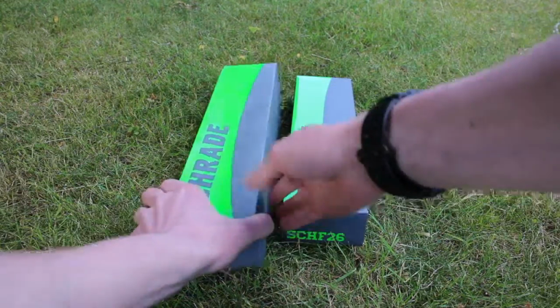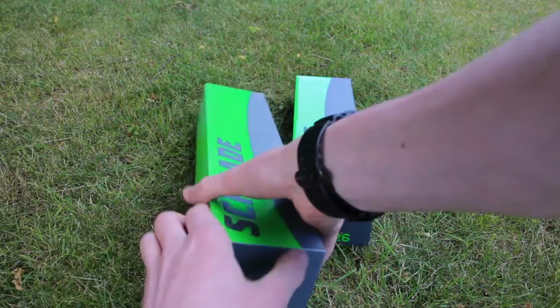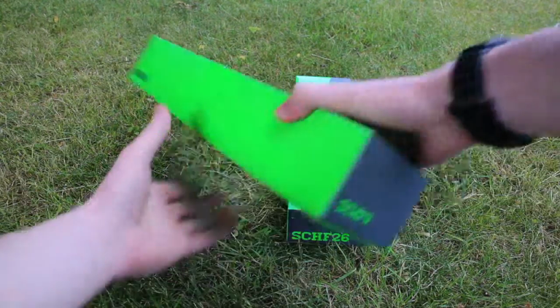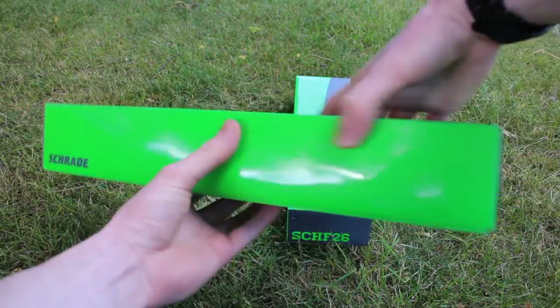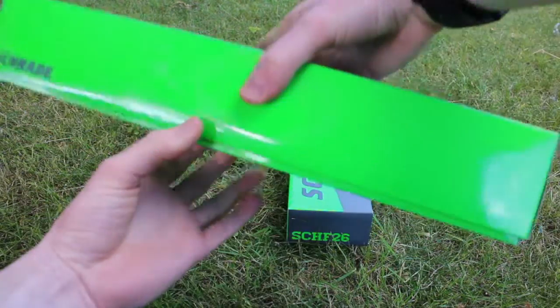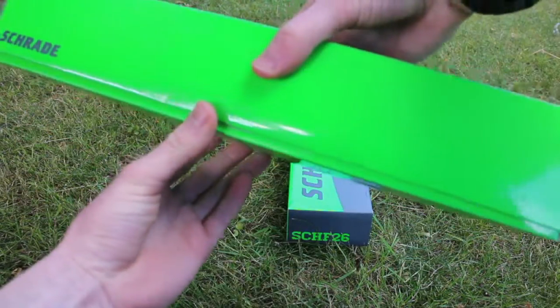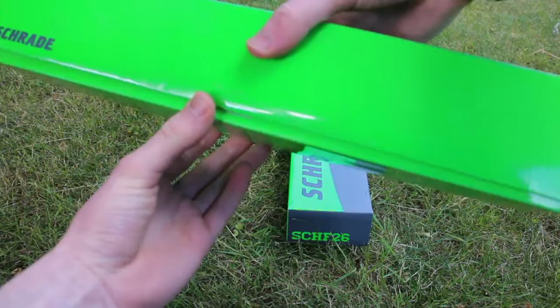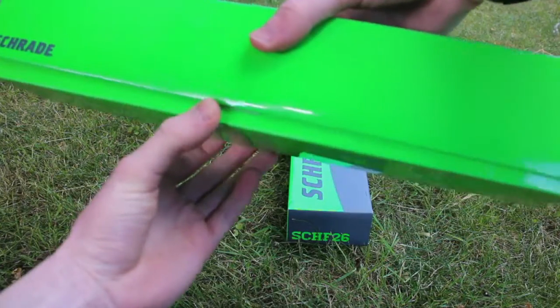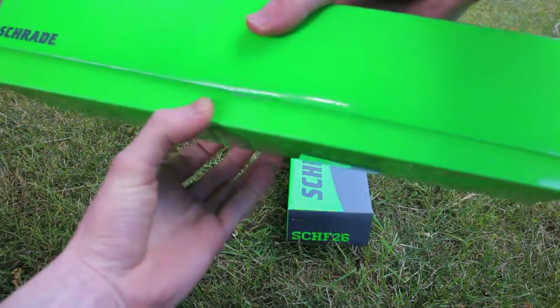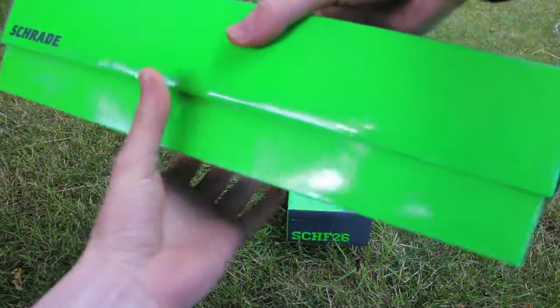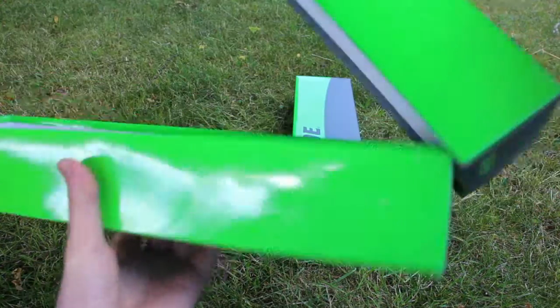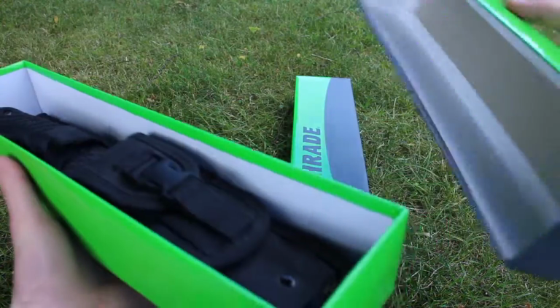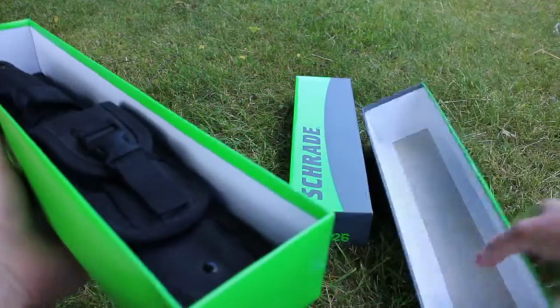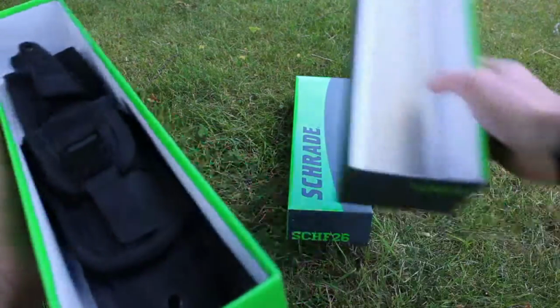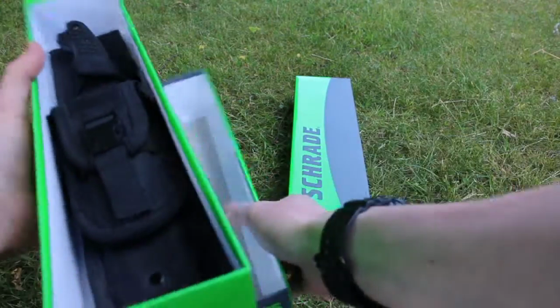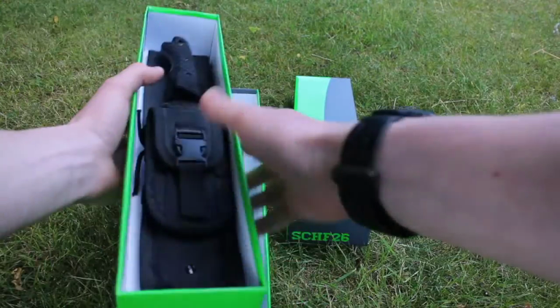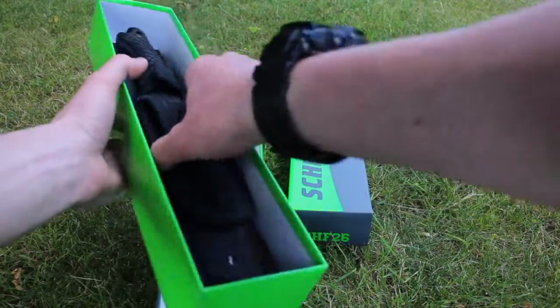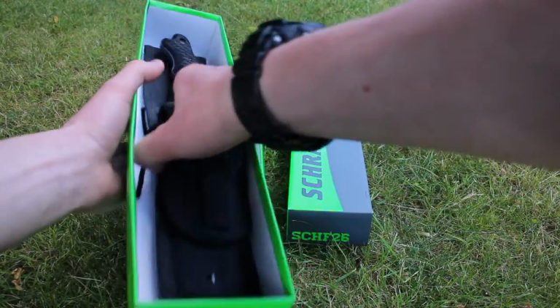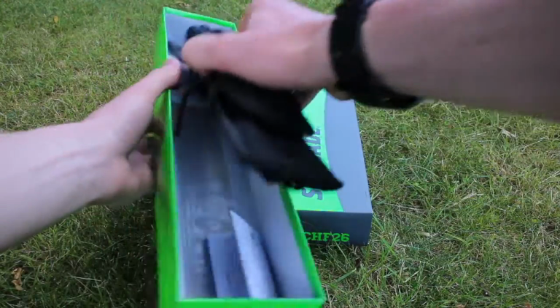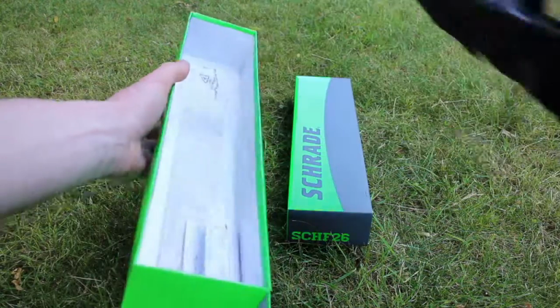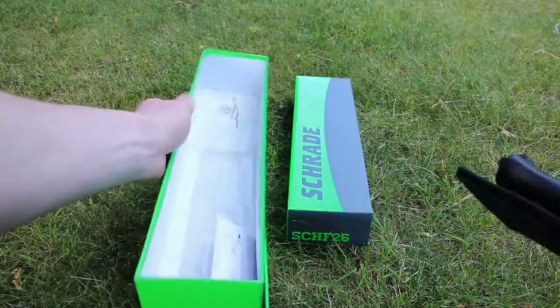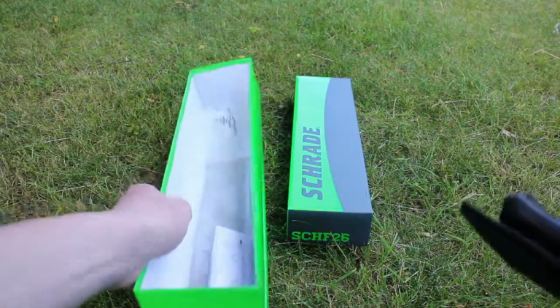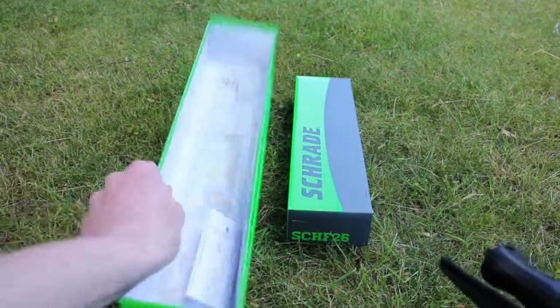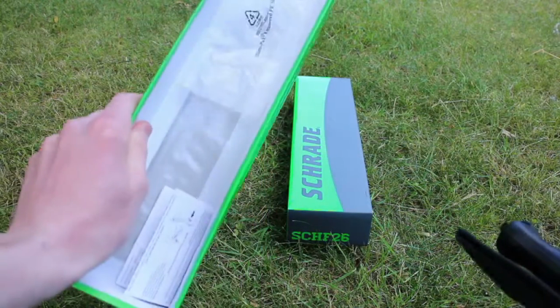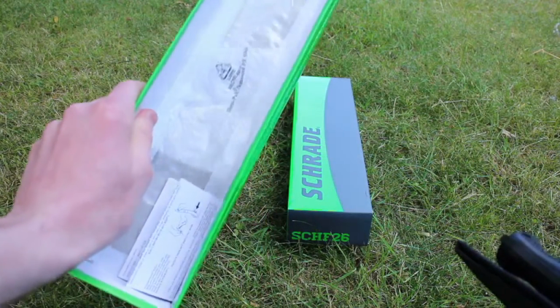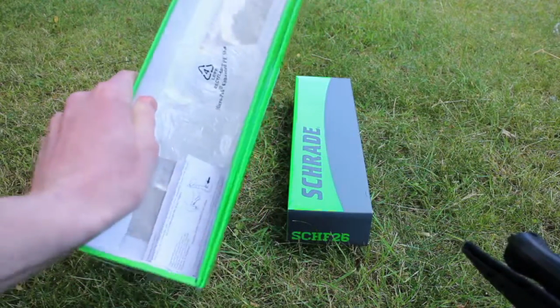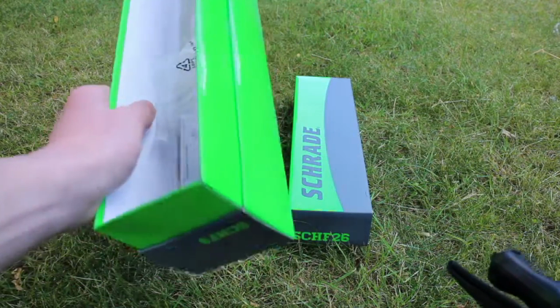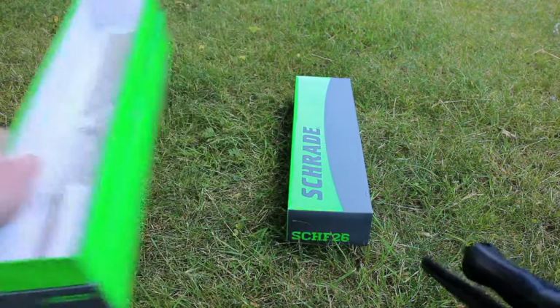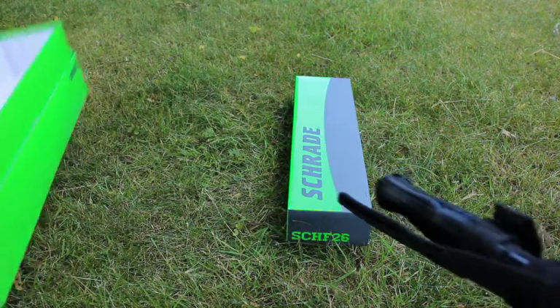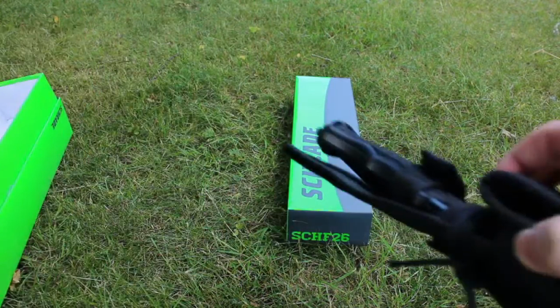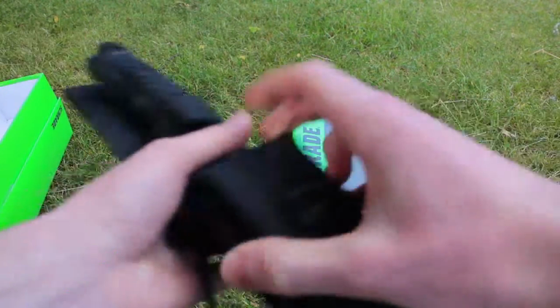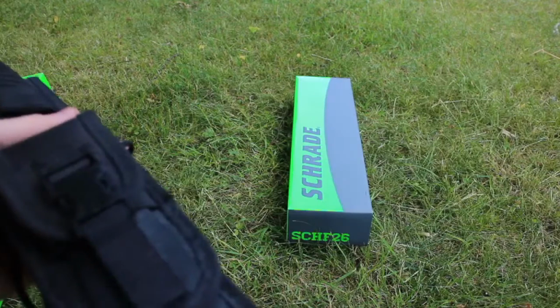Now it comes in this massive box with a nylon sheath. Here's everything in the box — the instruction manual. Put that to the side.